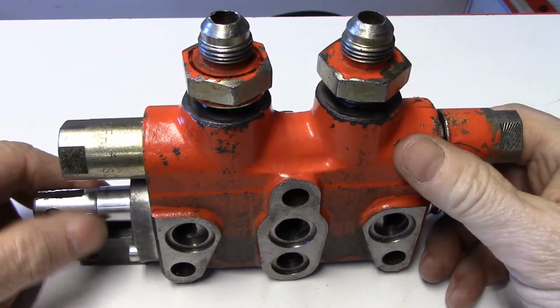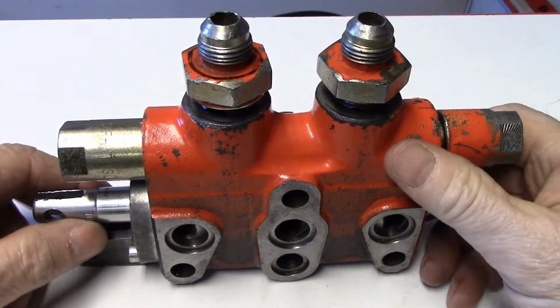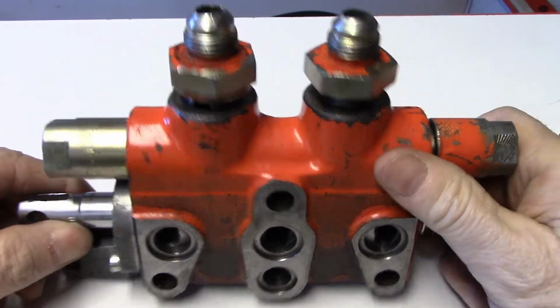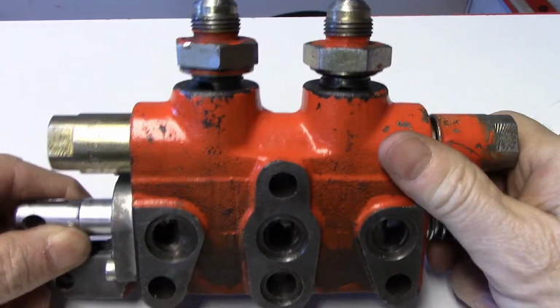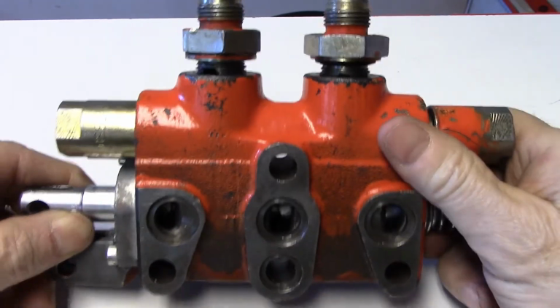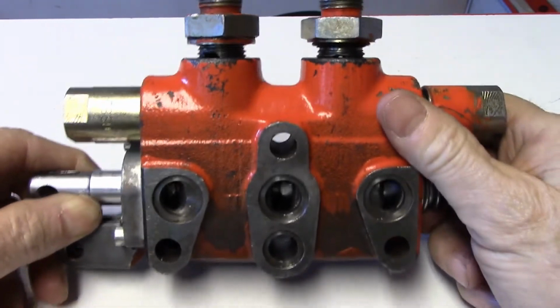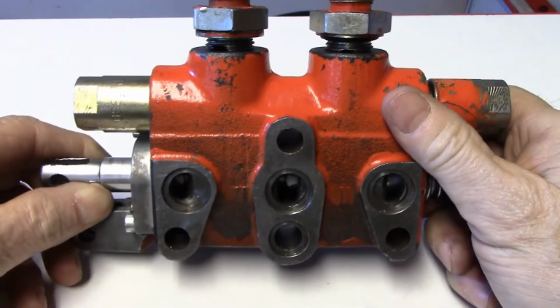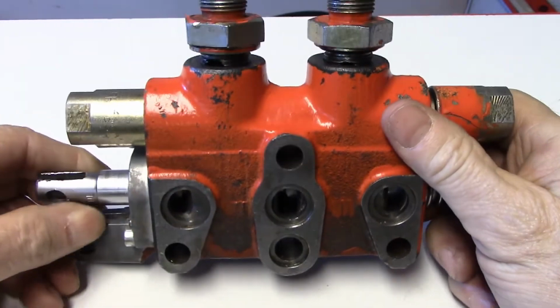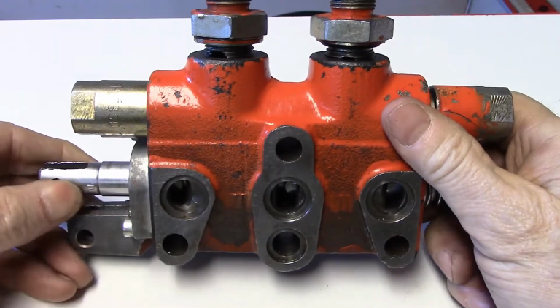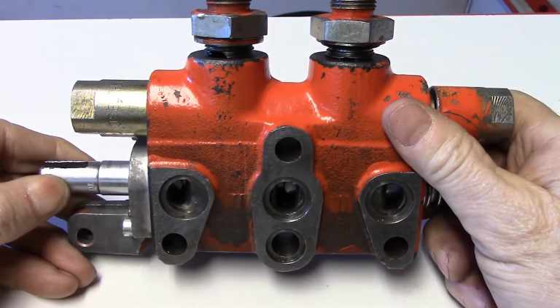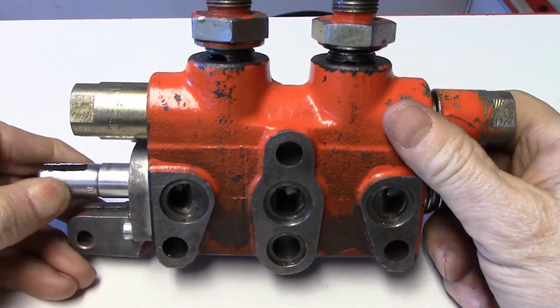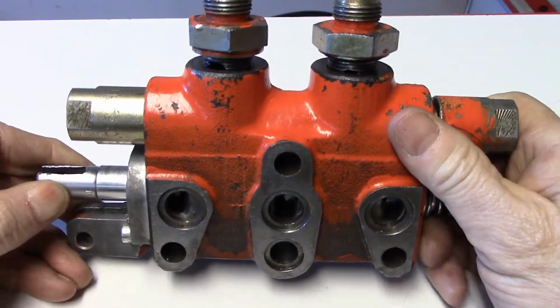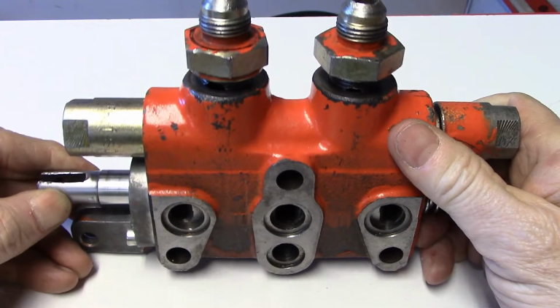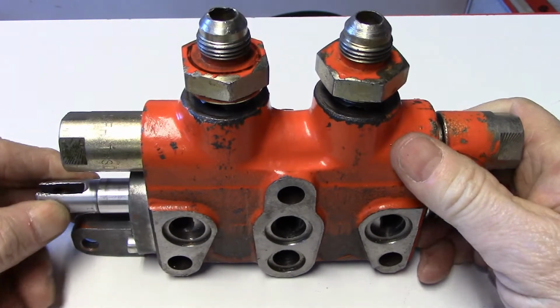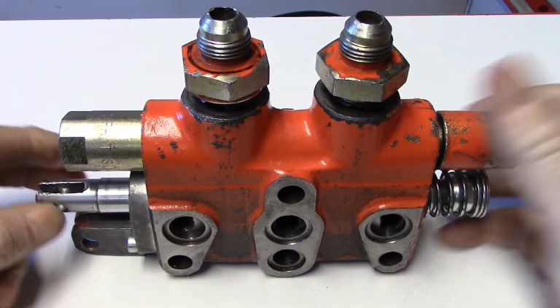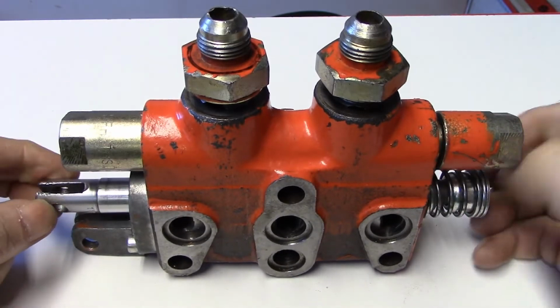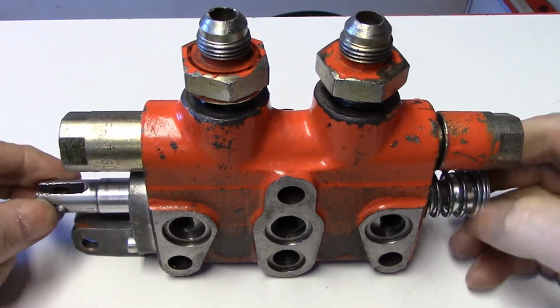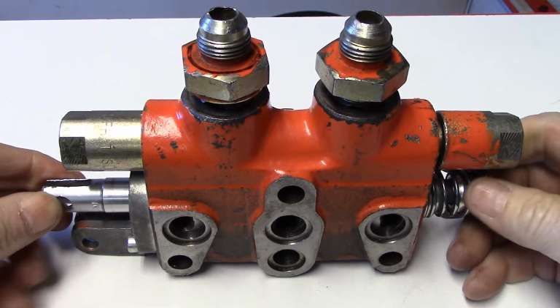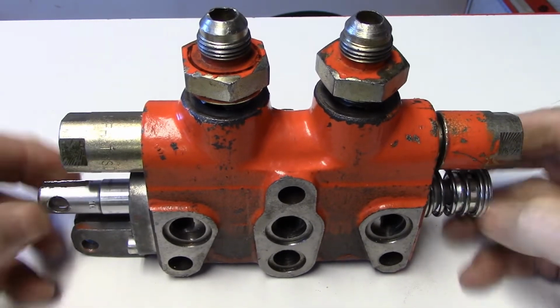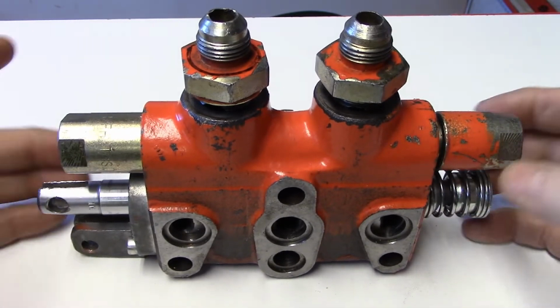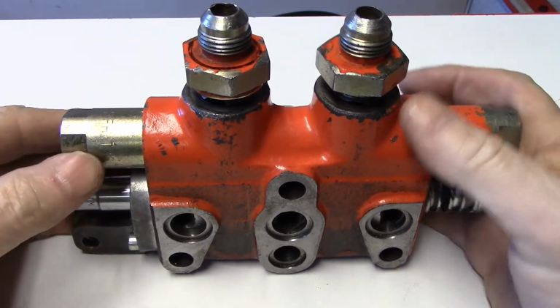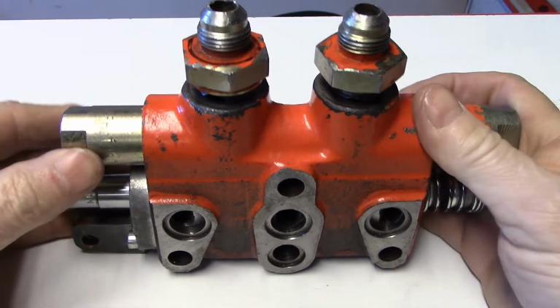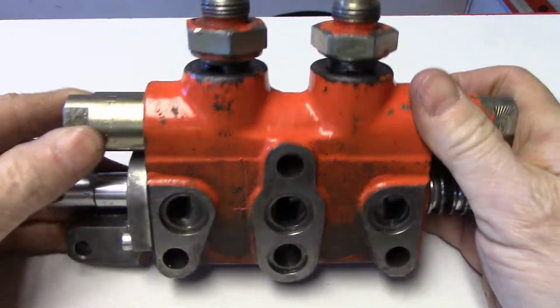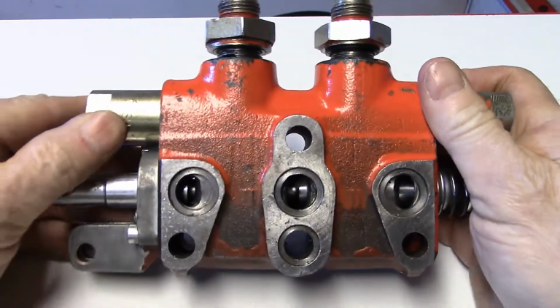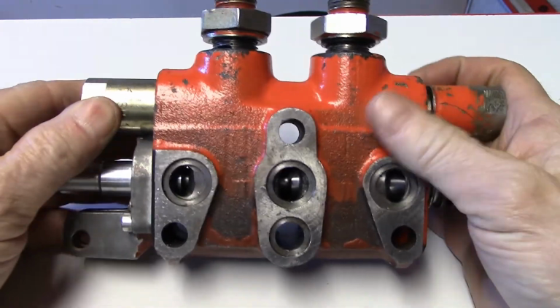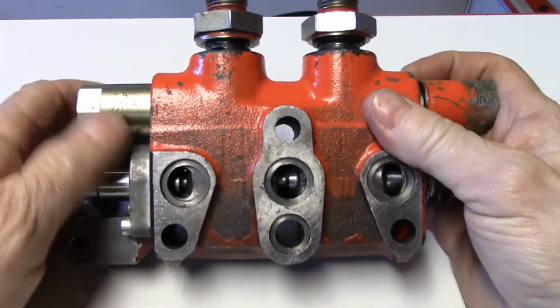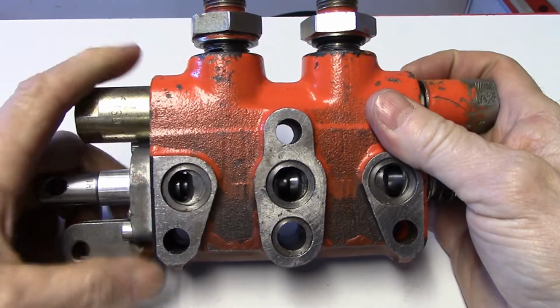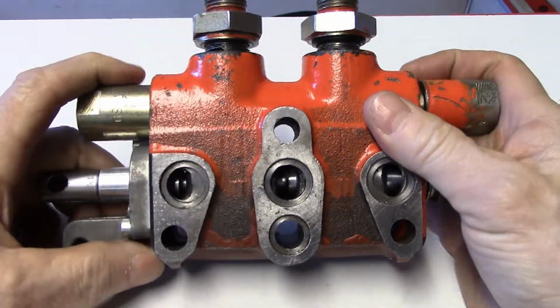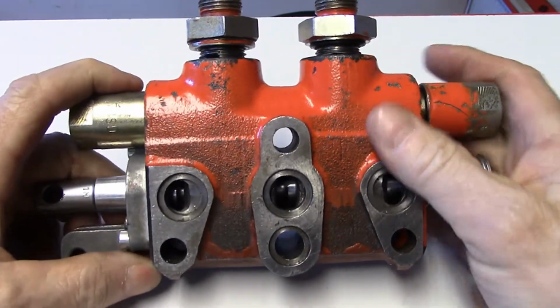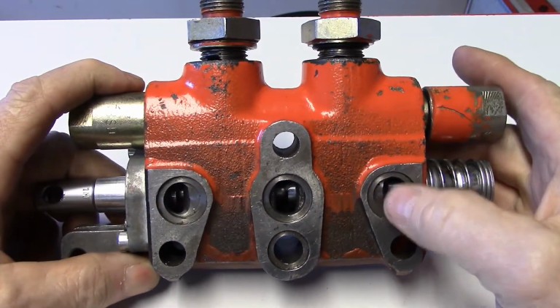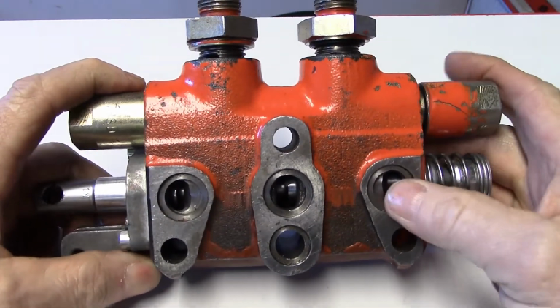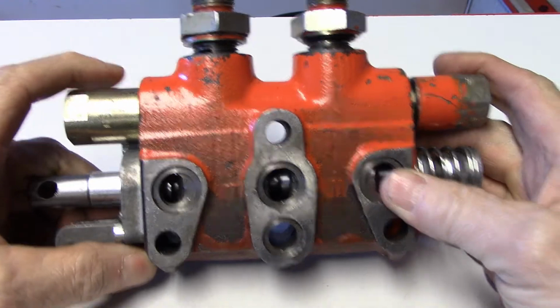This is a little demonstration or a look at a linear spool valve. I just want to go over some of the things so that we can kind of speed things up.